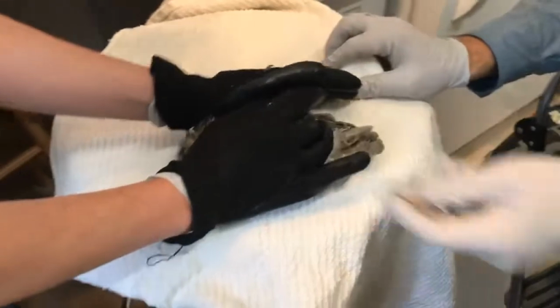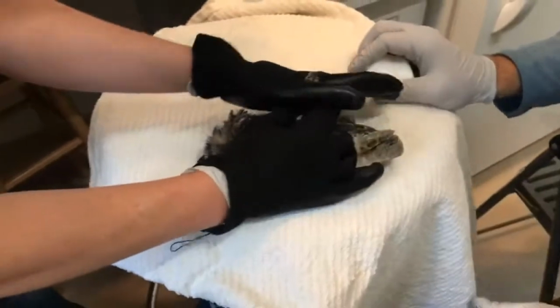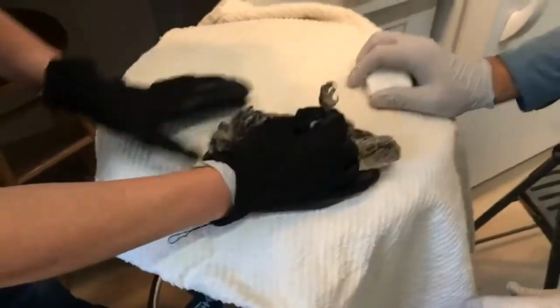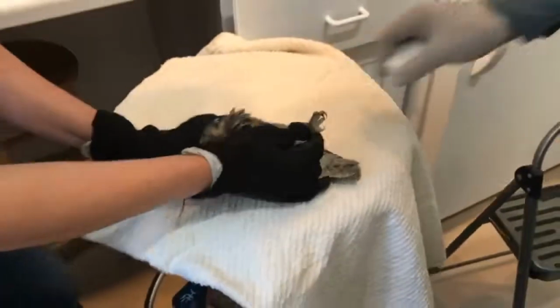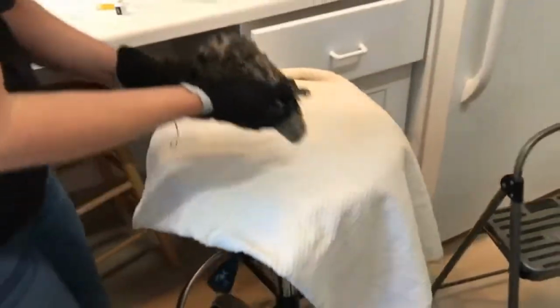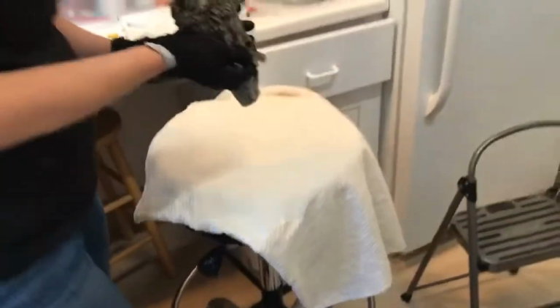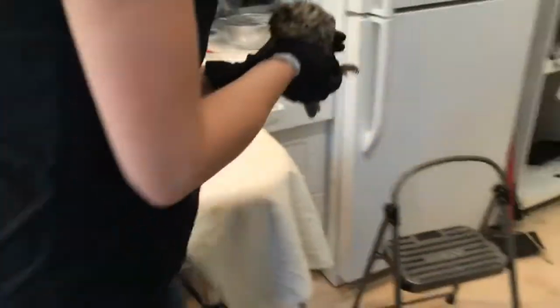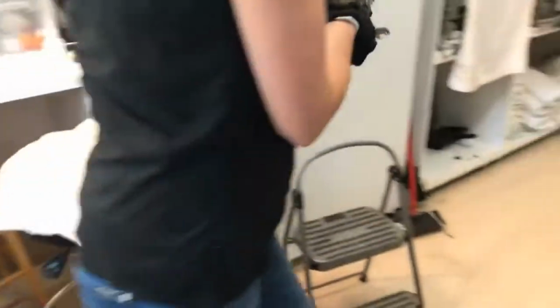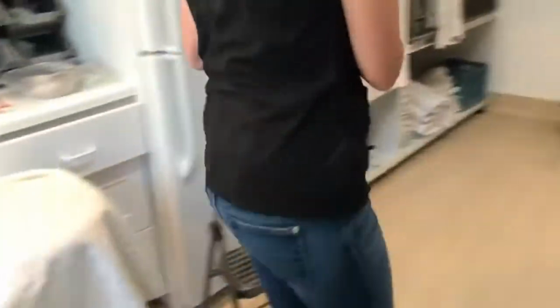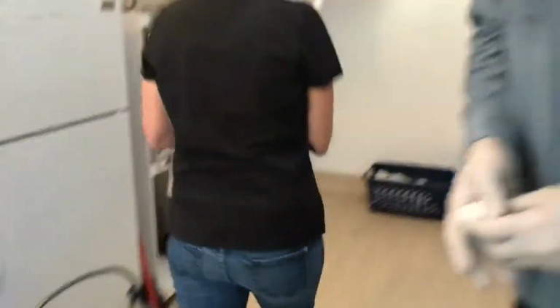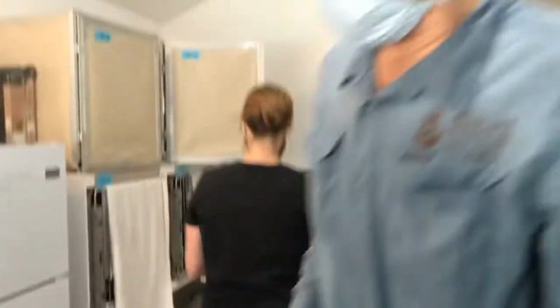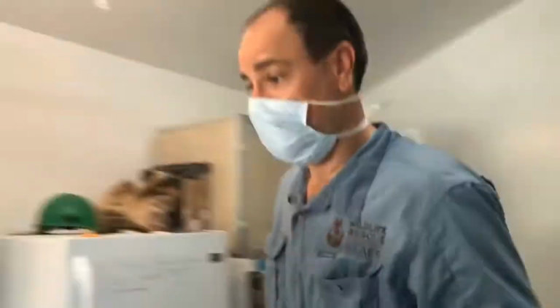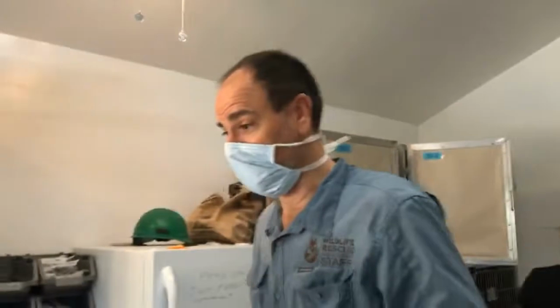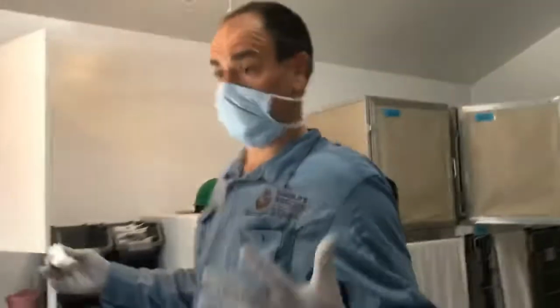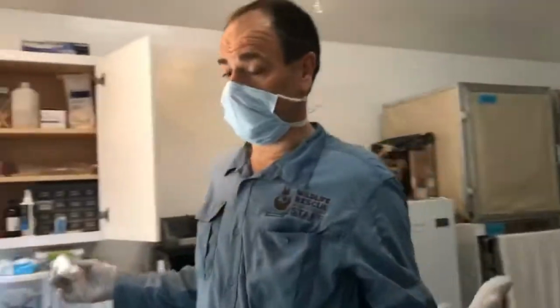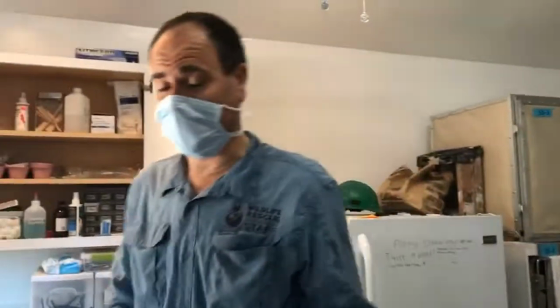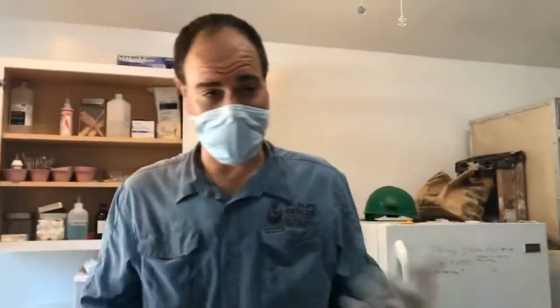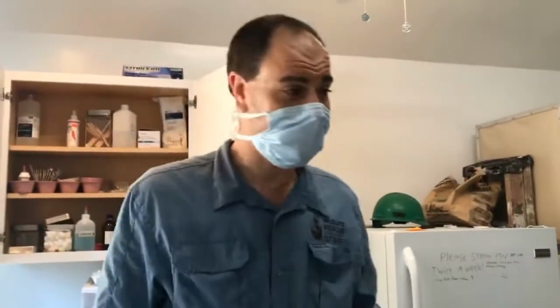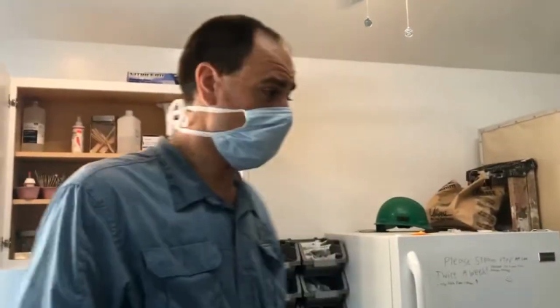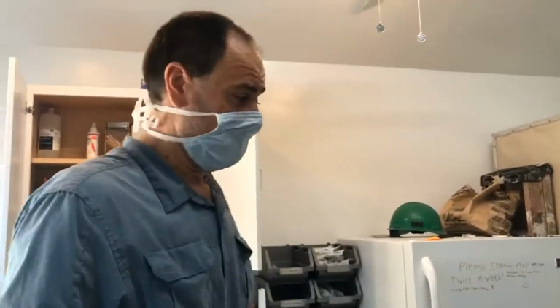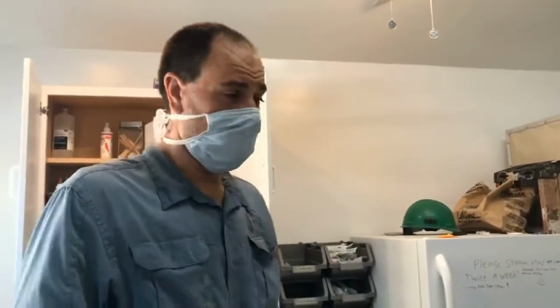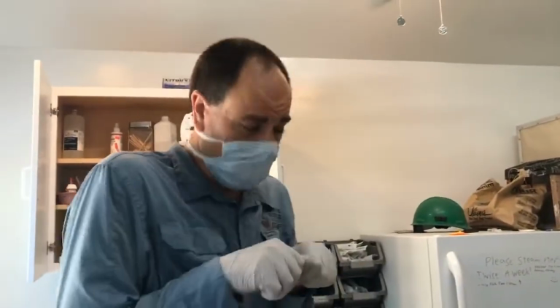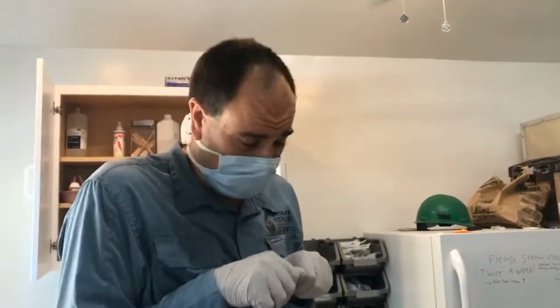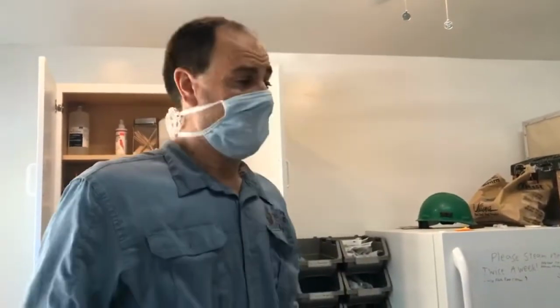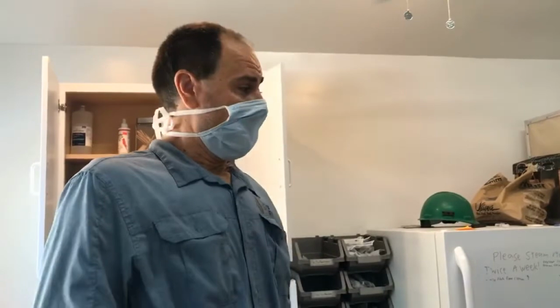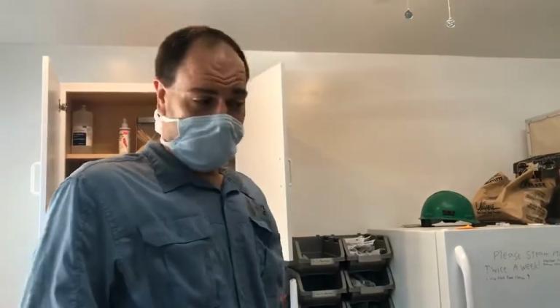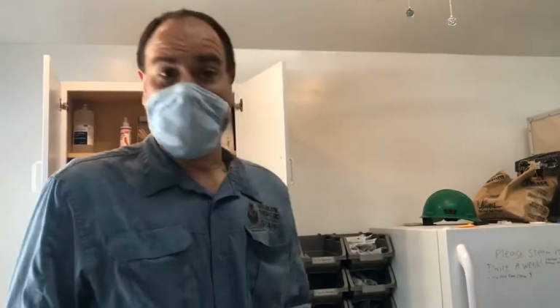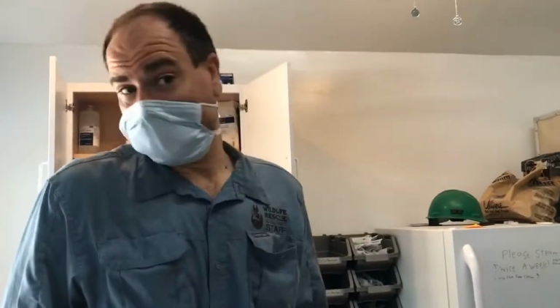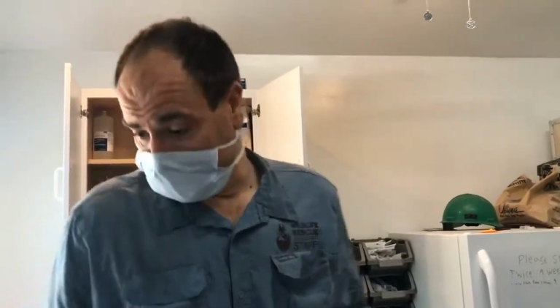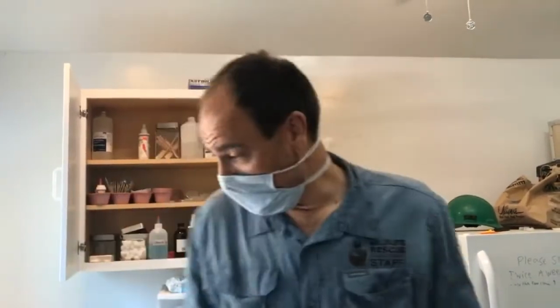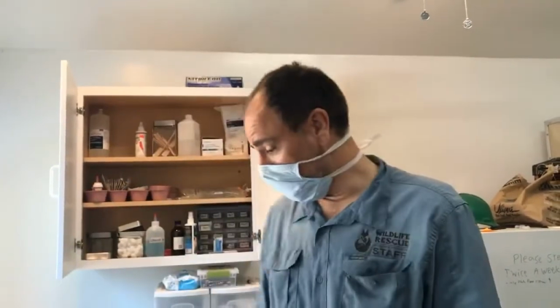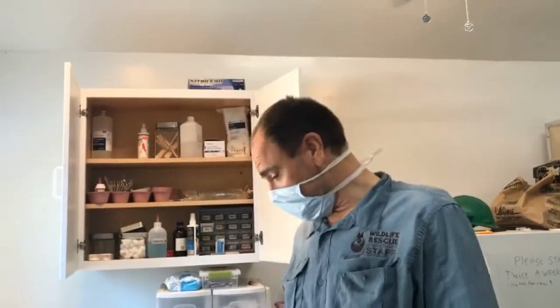Western screech owls are very groggy during the day — they are a crepuscular species, active around dawn and dusk. It's not unusual for them to be just kind of down and quiet during this mid-morning timeline.